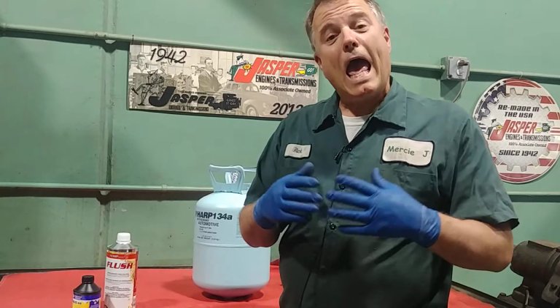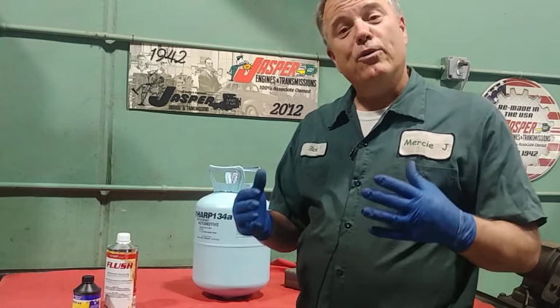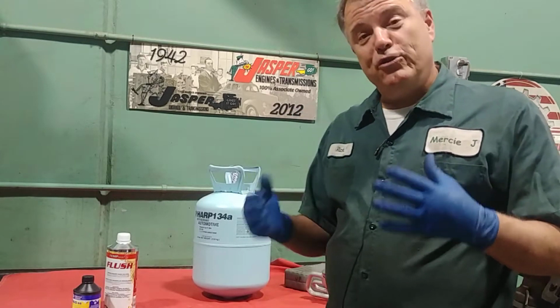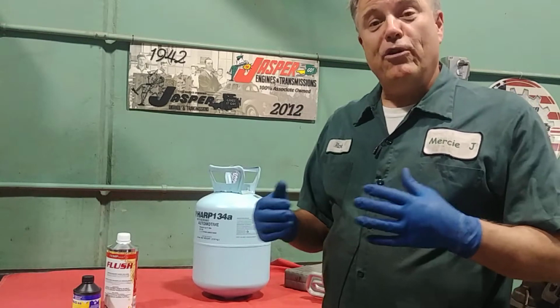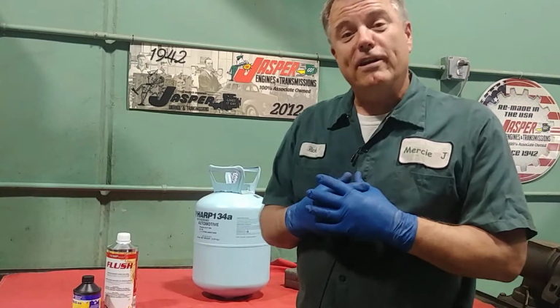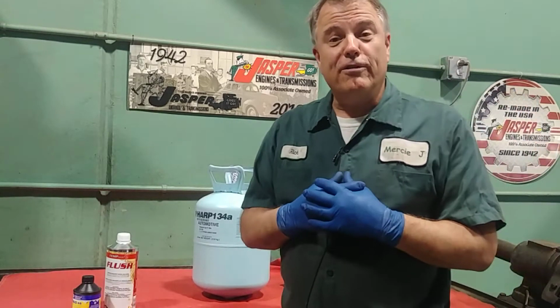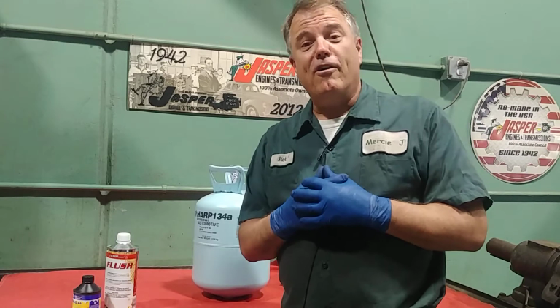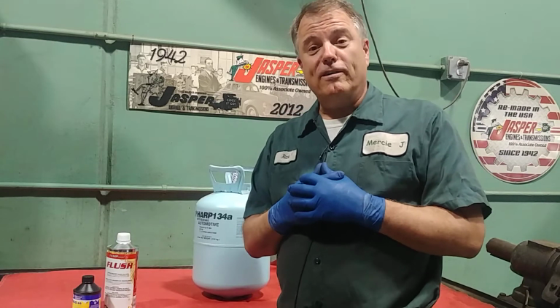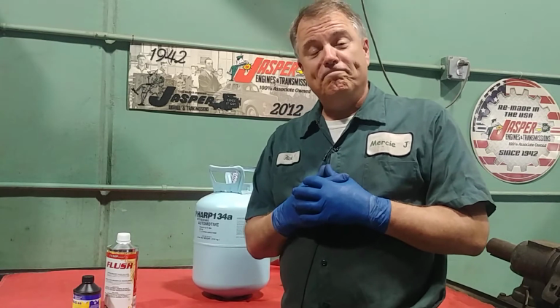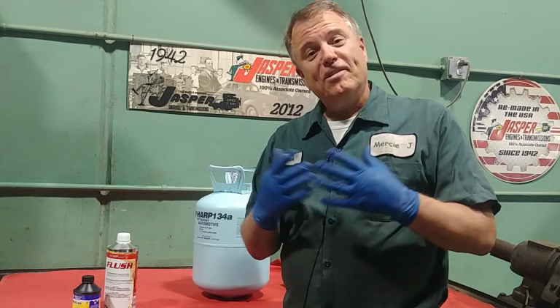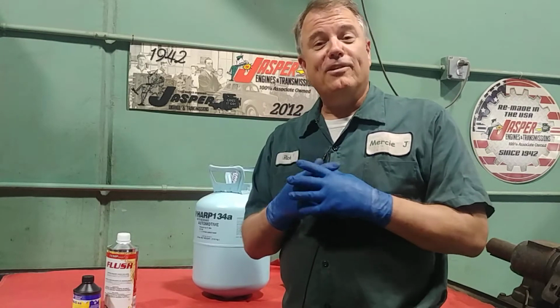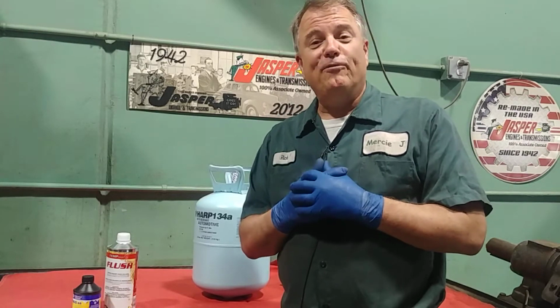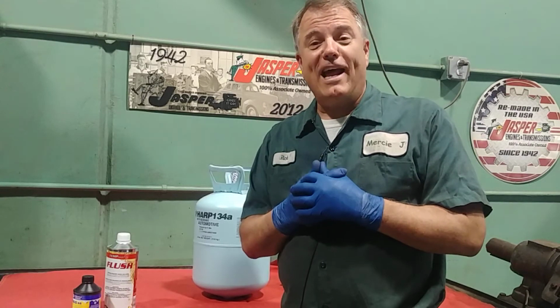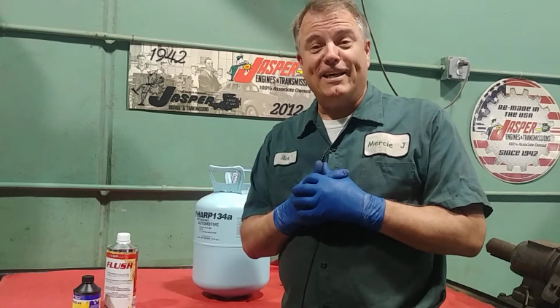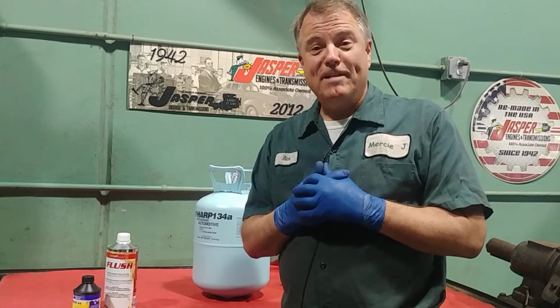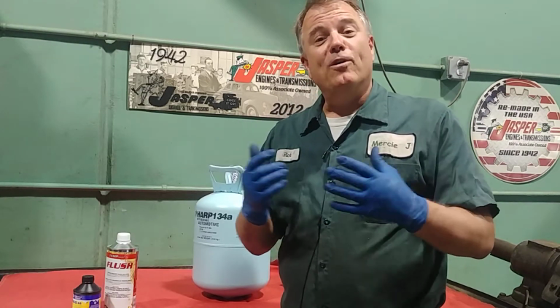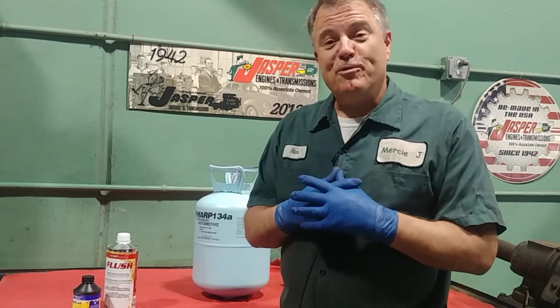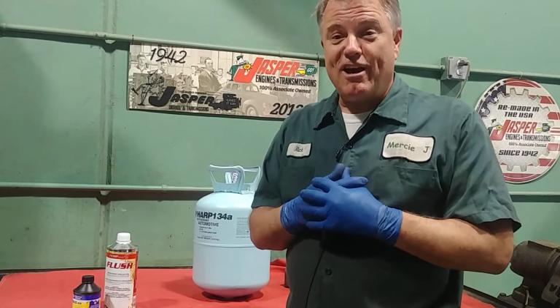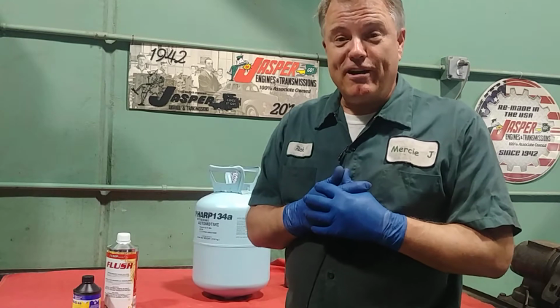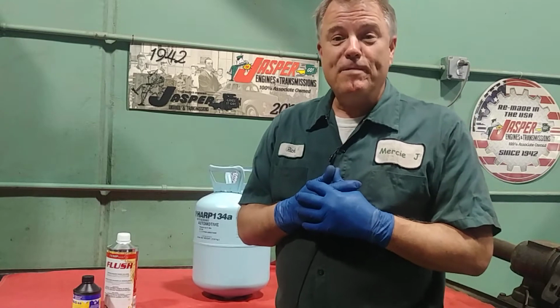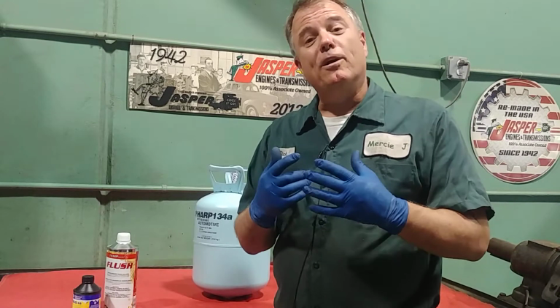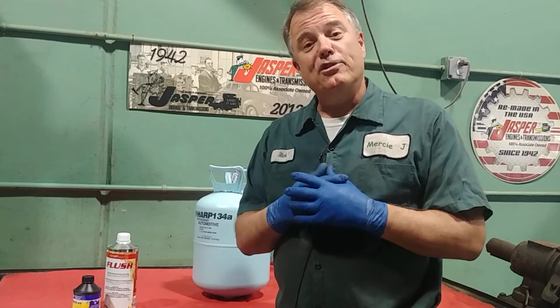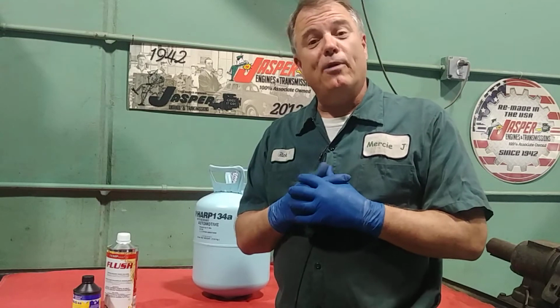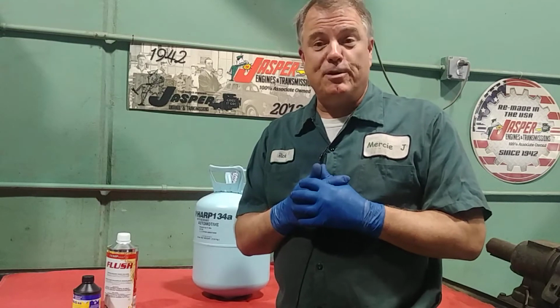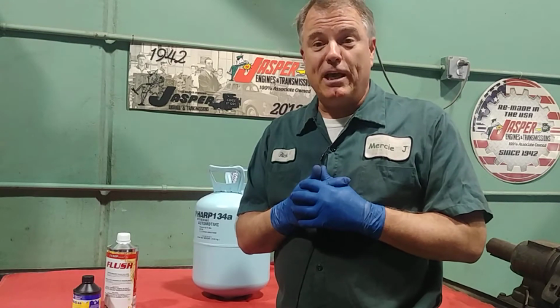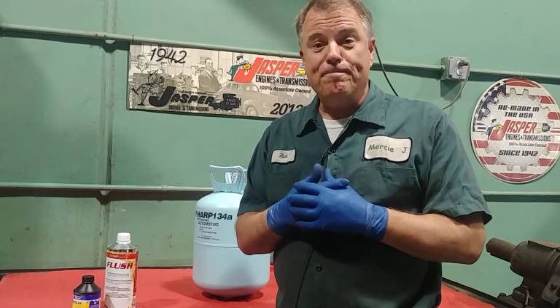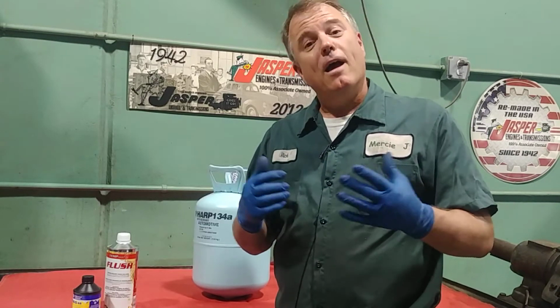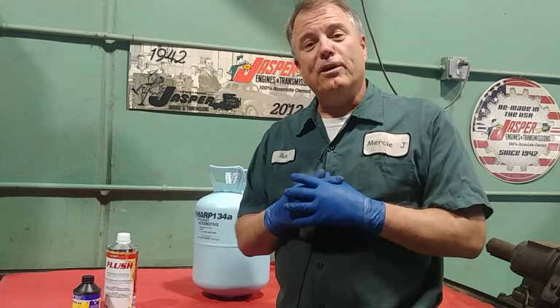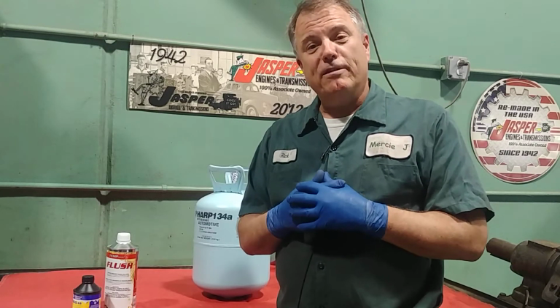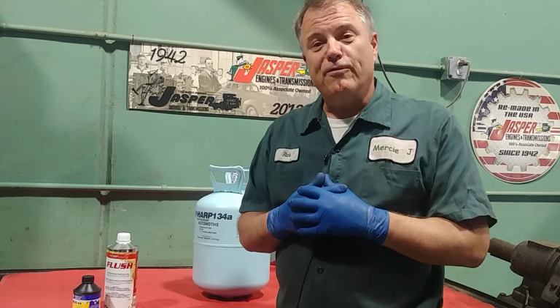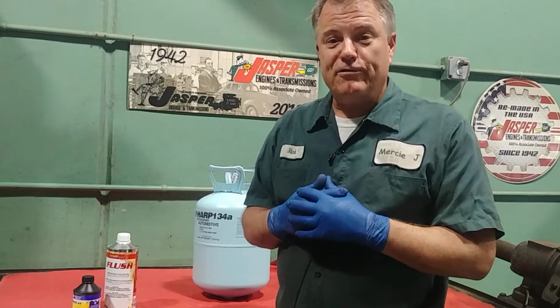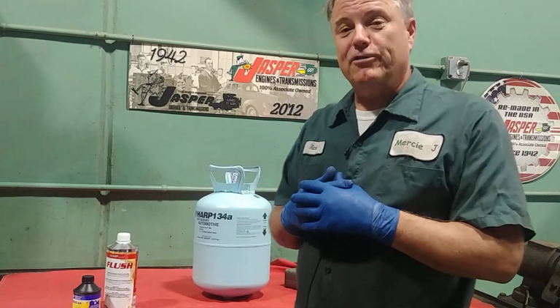How does the dual zone air conditioner in my car work? Well, let's see if we can figure that out today. Welcome to Mercy J Auto Care, where compassion and craftsmanship come together. I'm Rick Smith, Certified Master Technician.